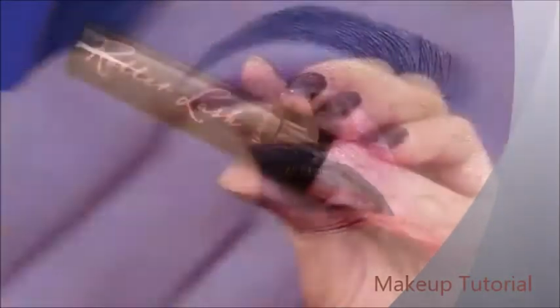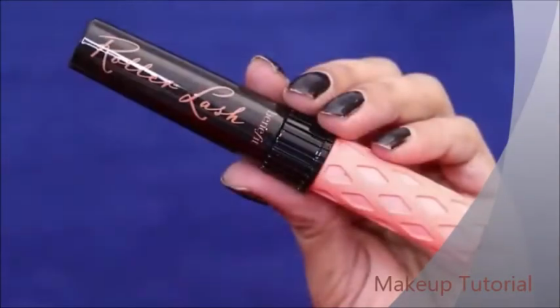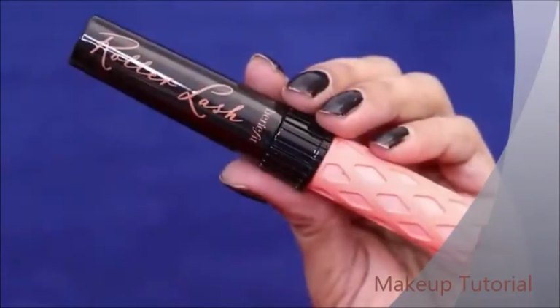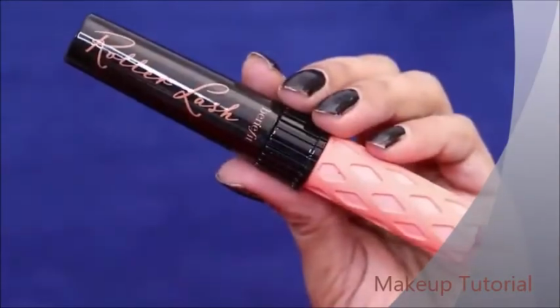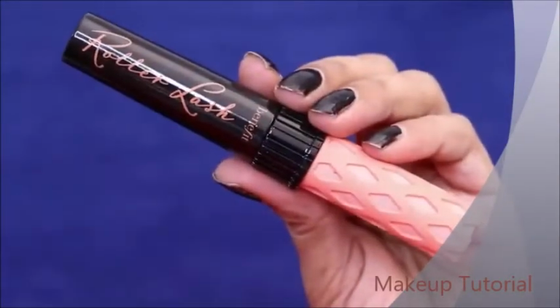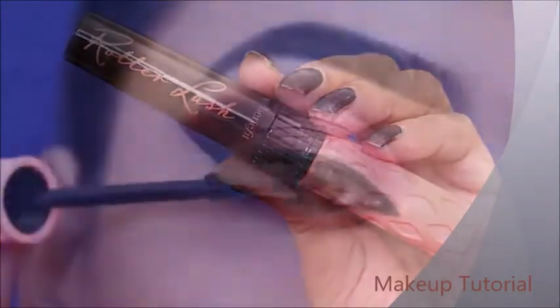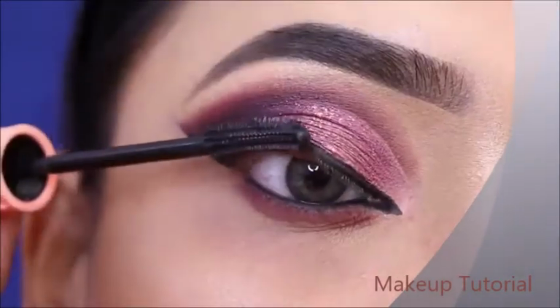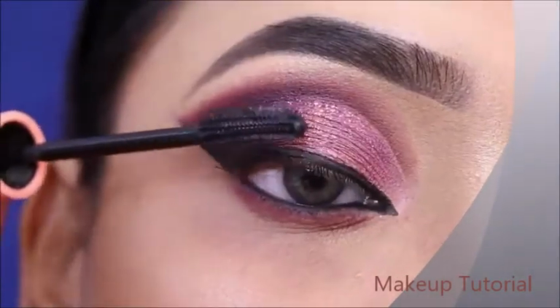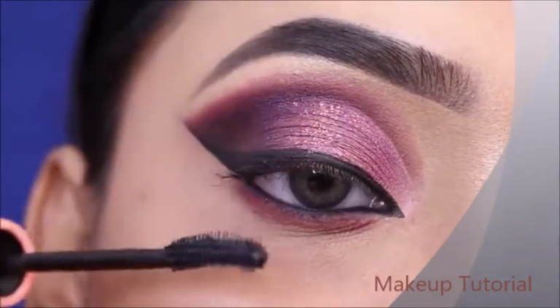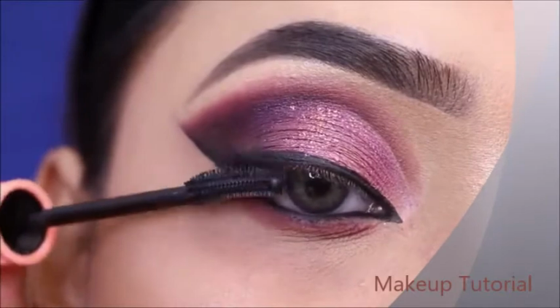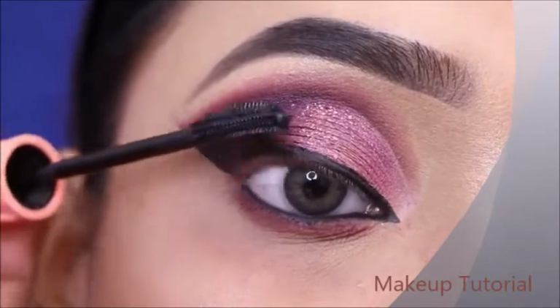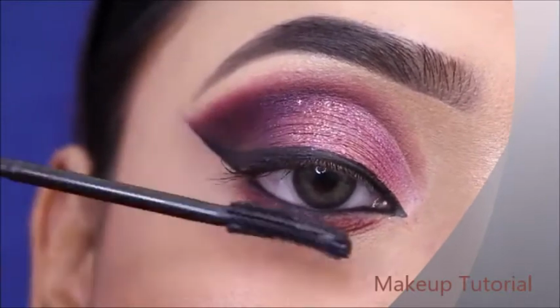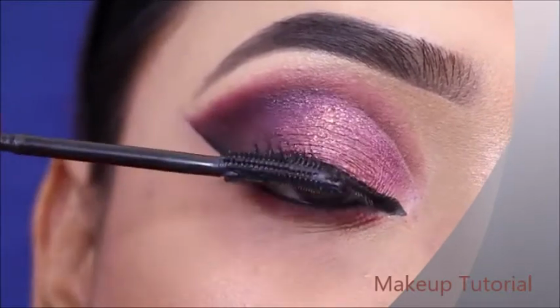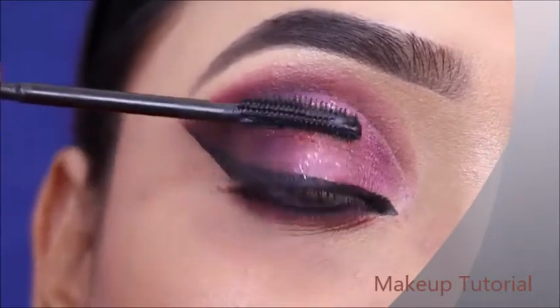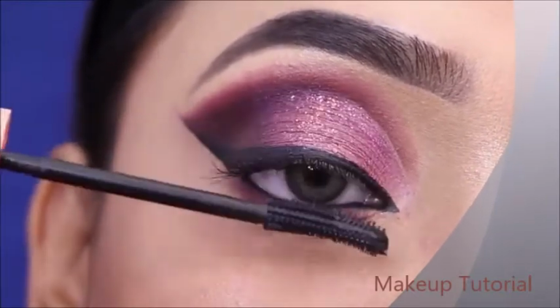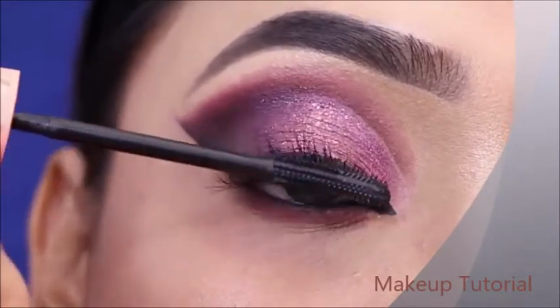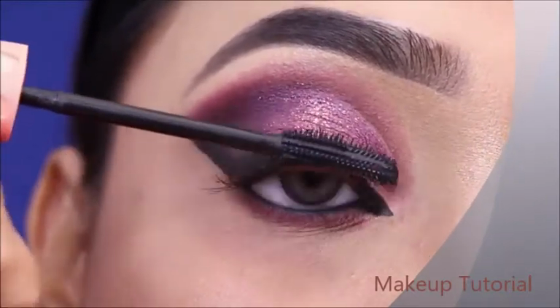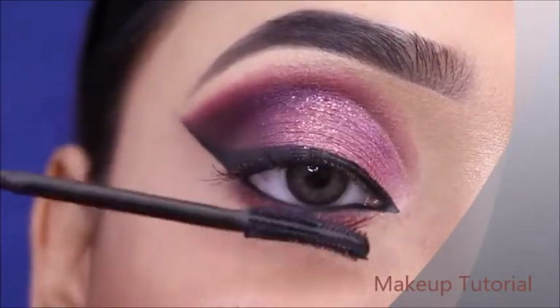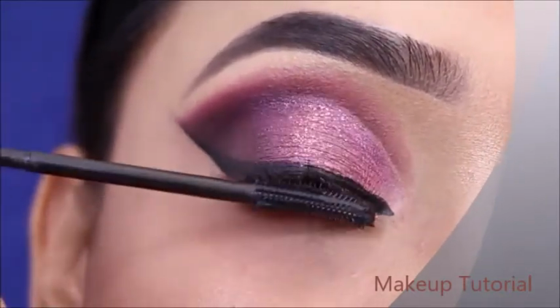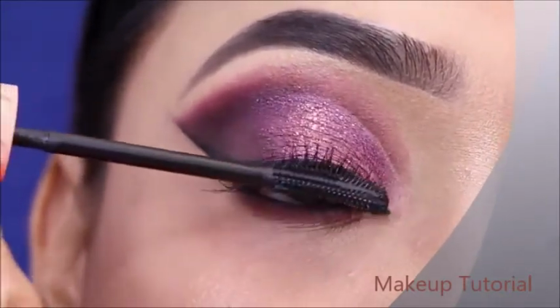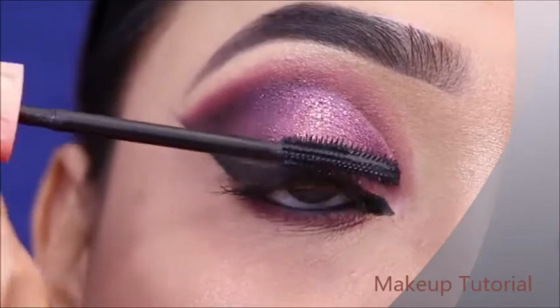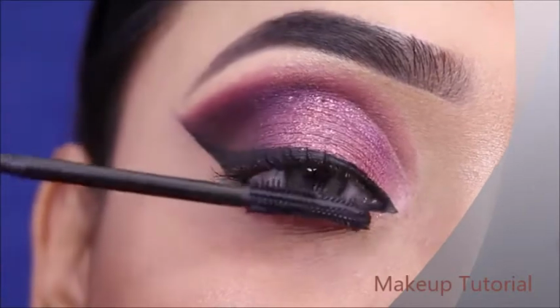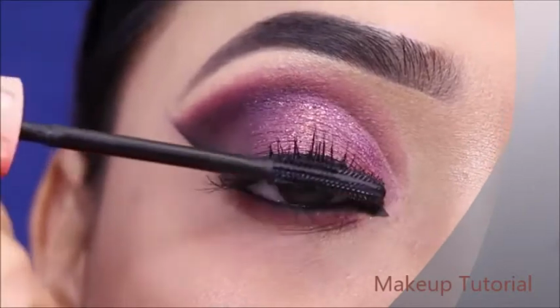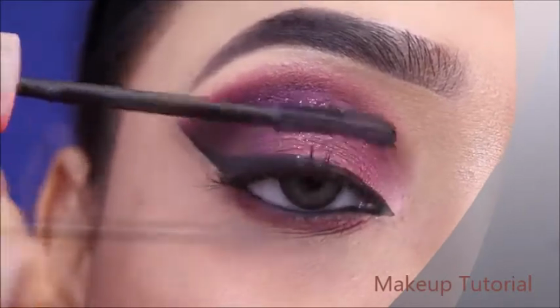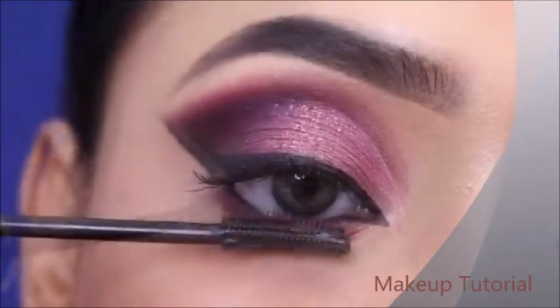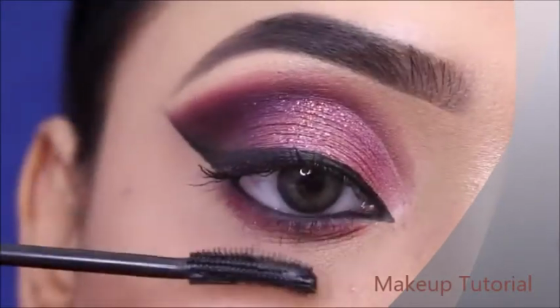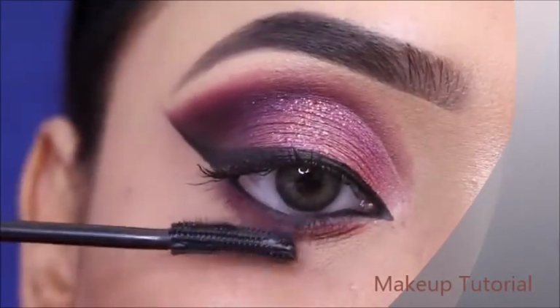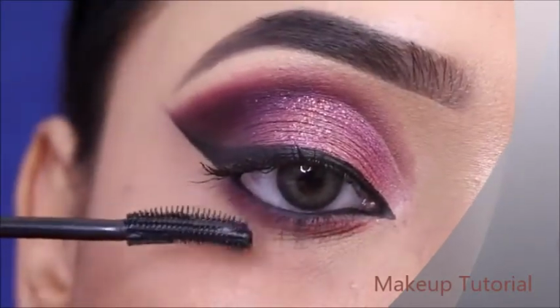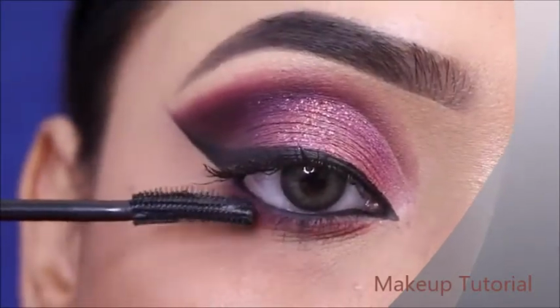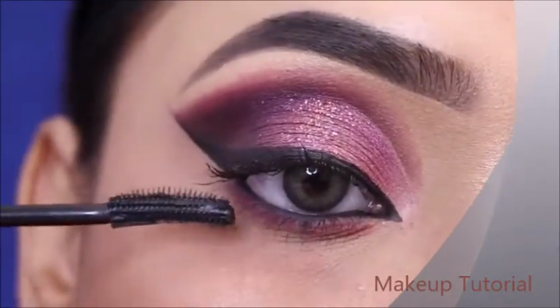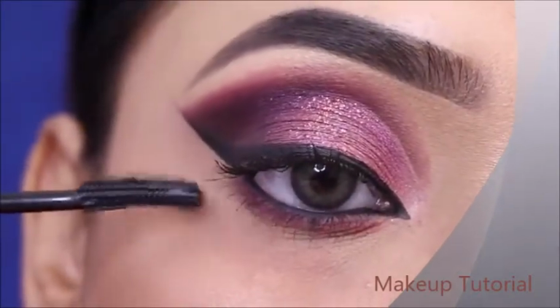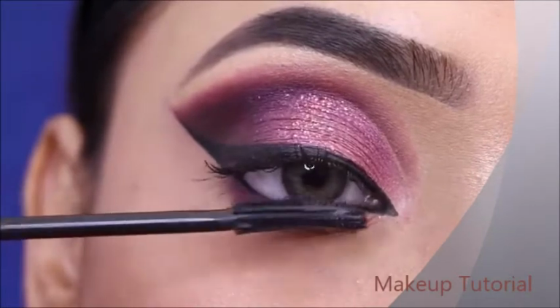I will use the Benefit Roller Lash Mascara on upper and lower lashes. This is a nice mascara — you can try it. I purchased it from Nykaa and the link is in the description box.